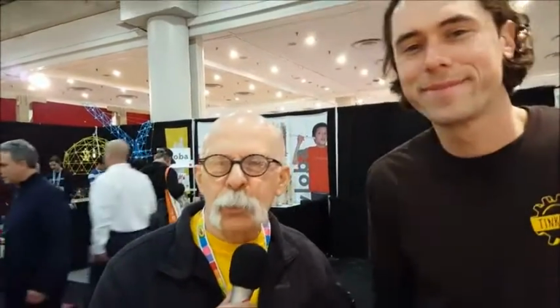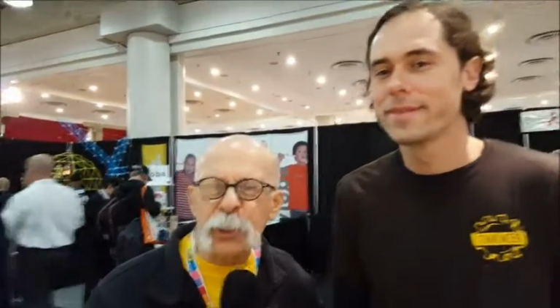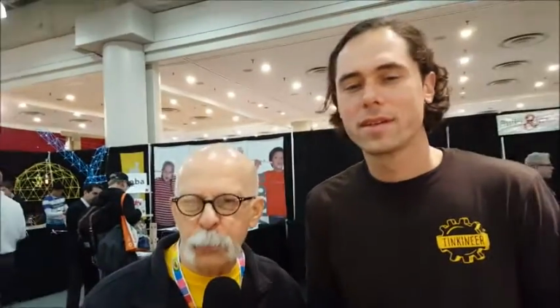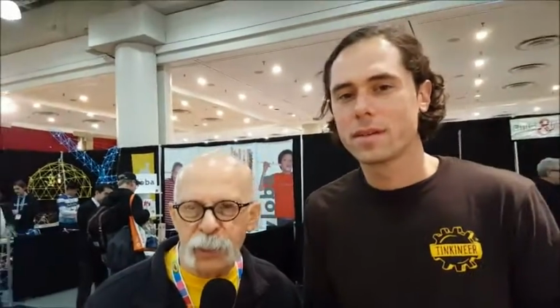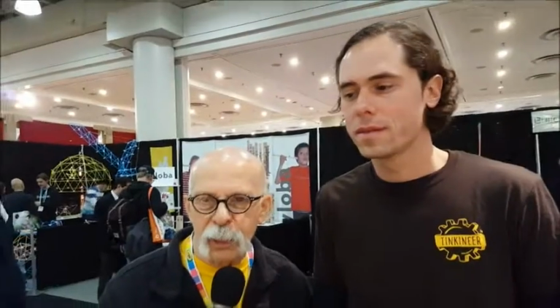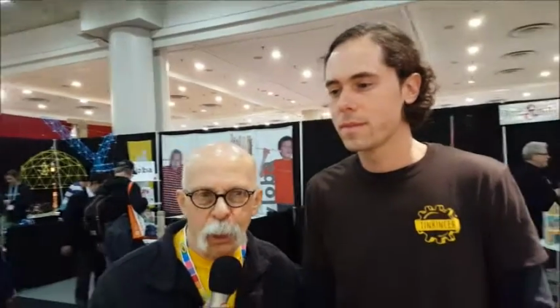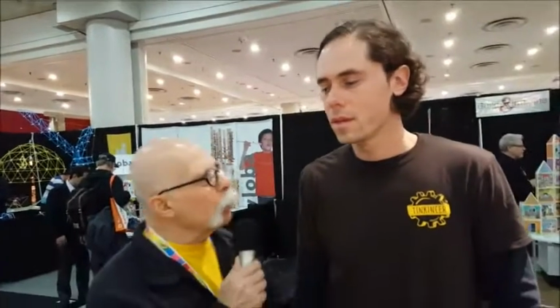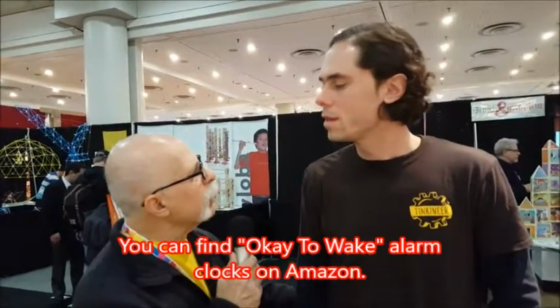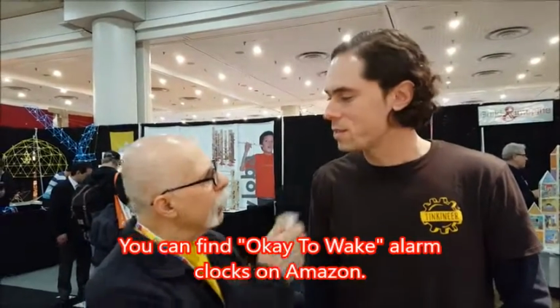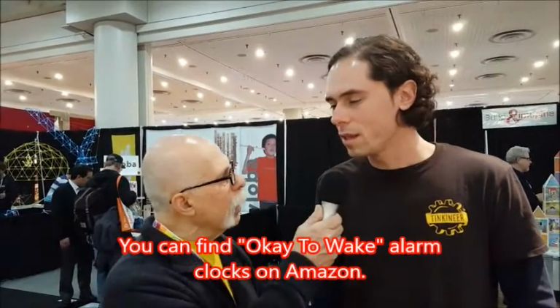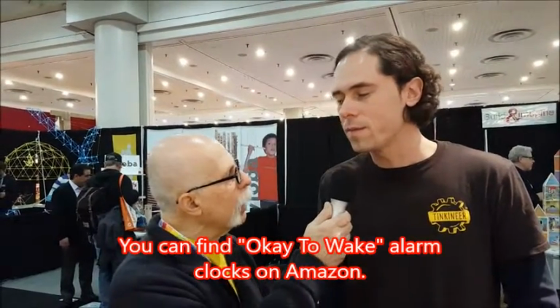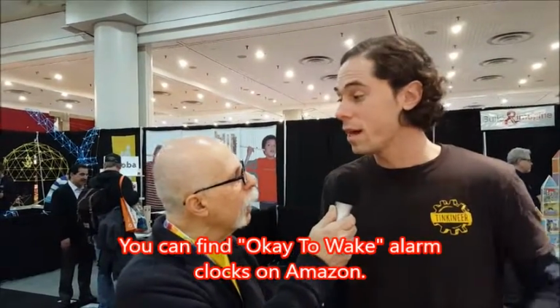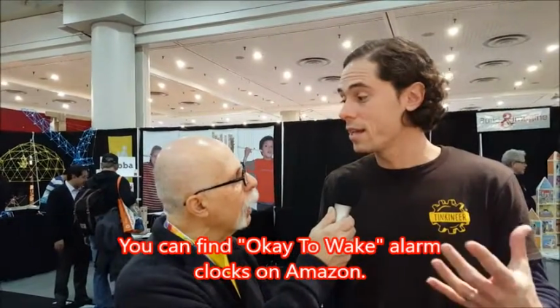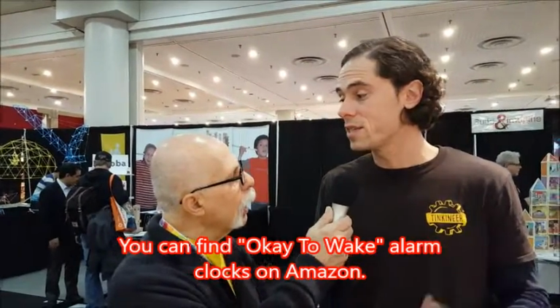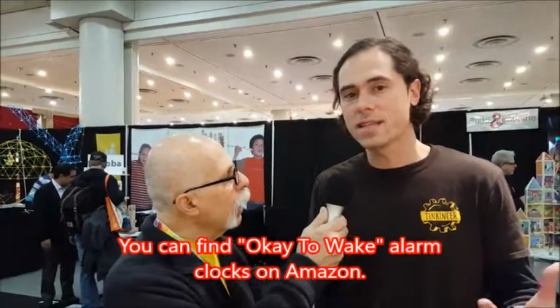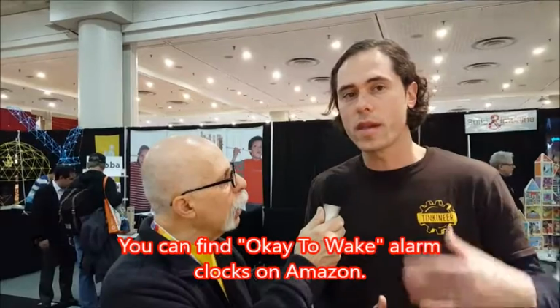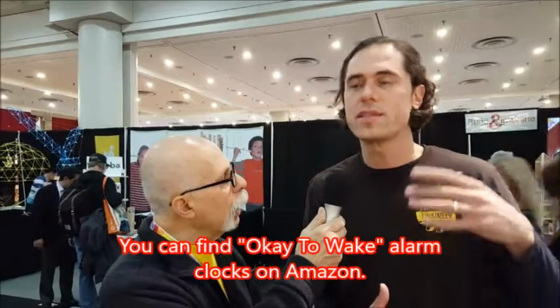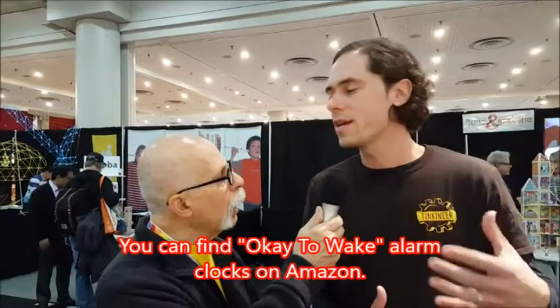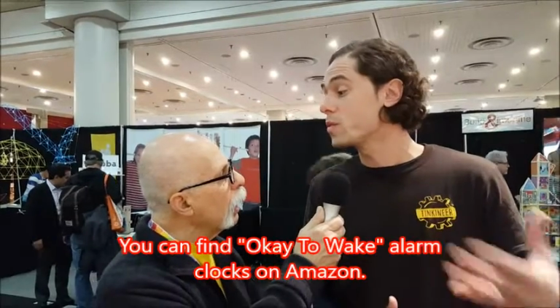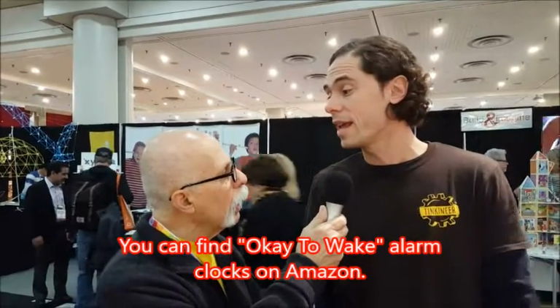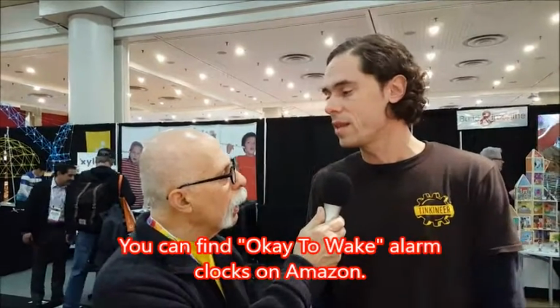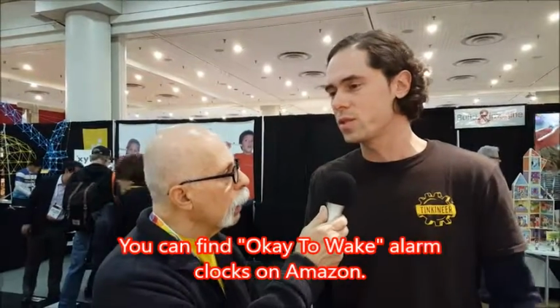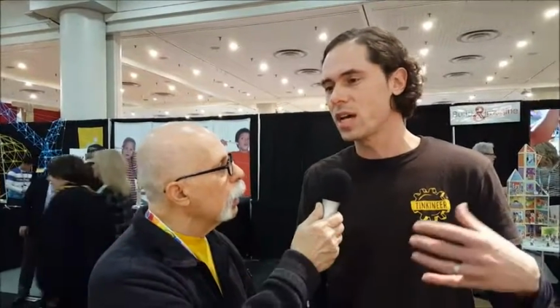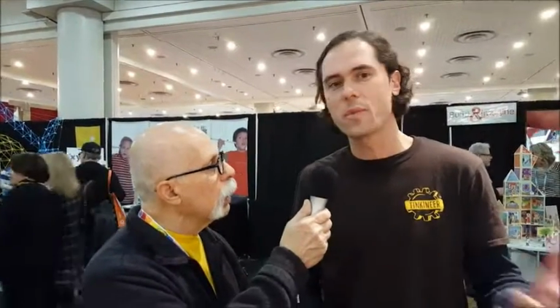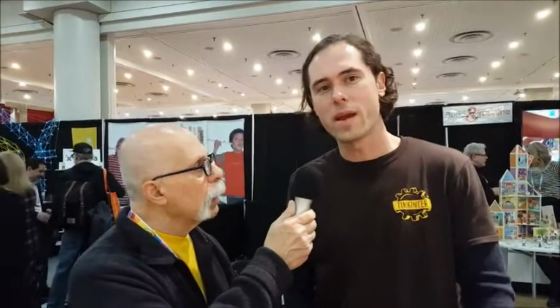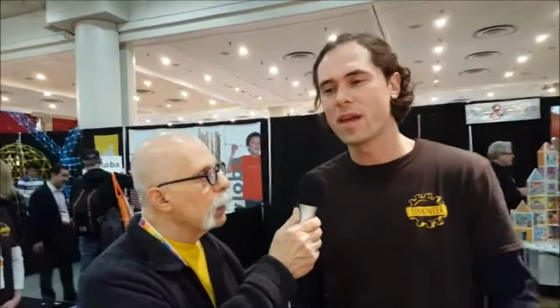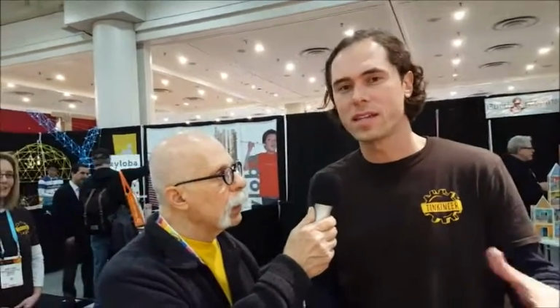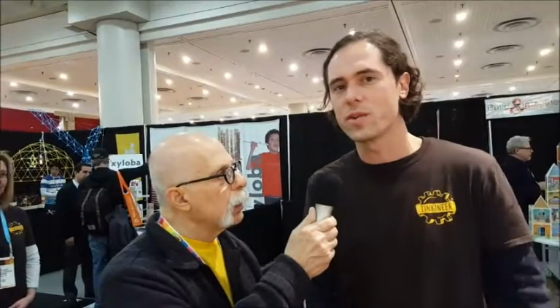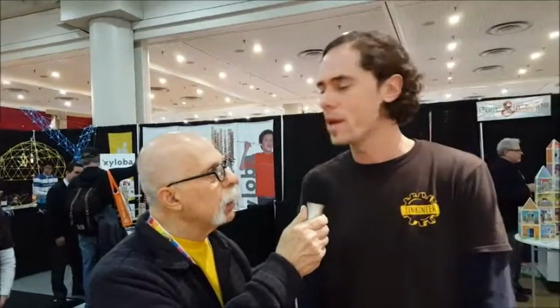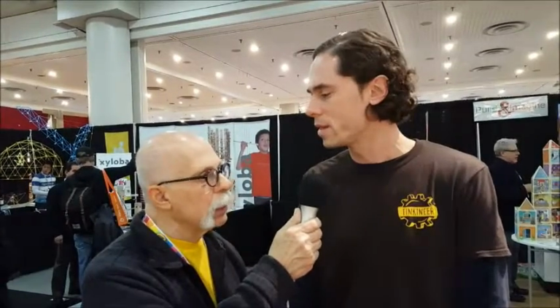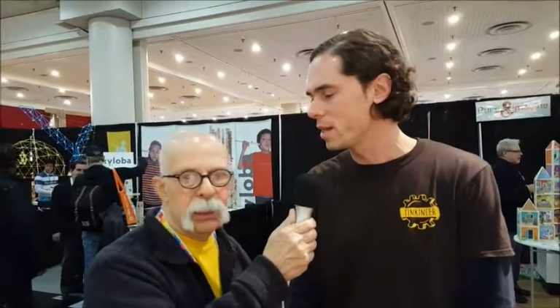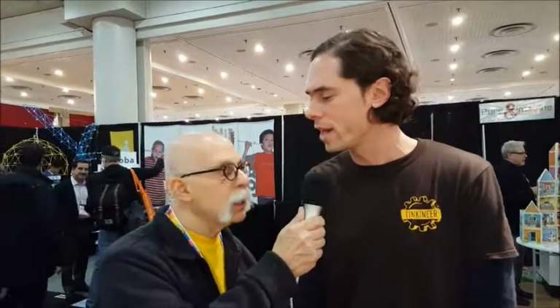It was so clever. It was OK to Wake — a line of clocks and nightlights that taught kids when it was okay to get out of bed in the morning. So it solved the pain point for parents that were having young toddlers run into their bedroom in the middle of the night.